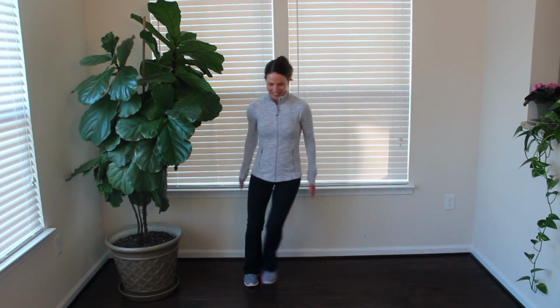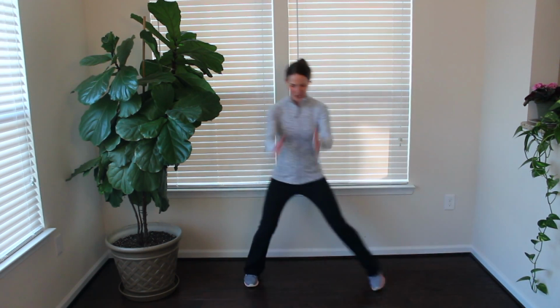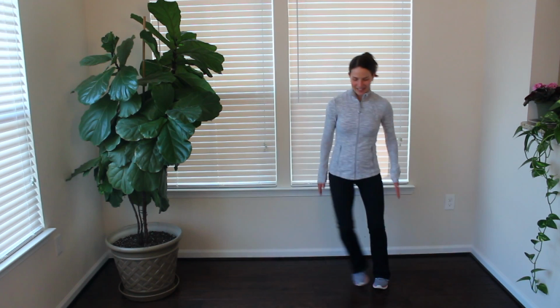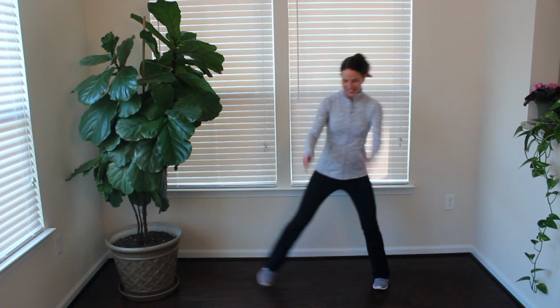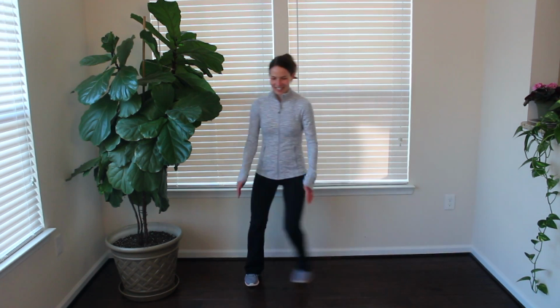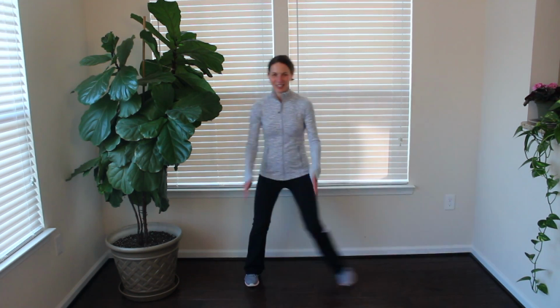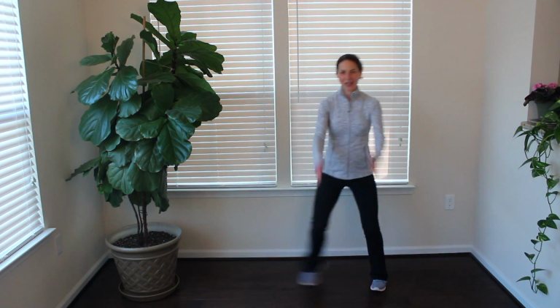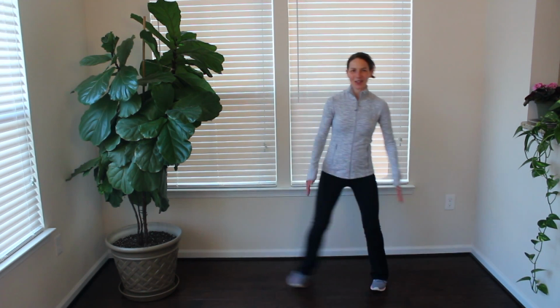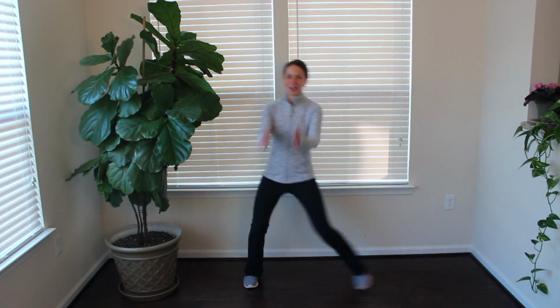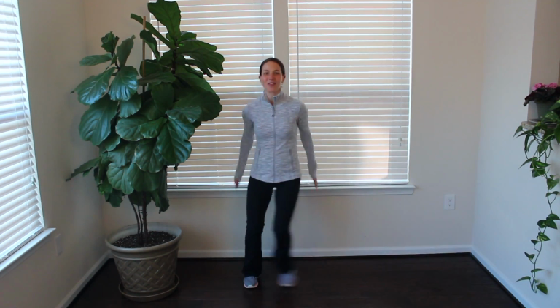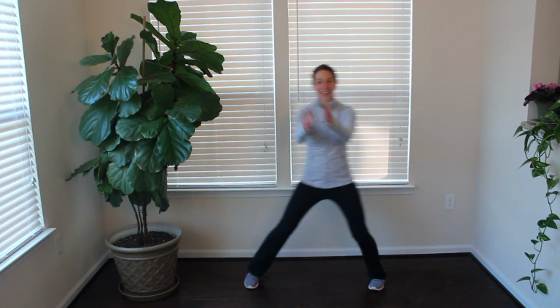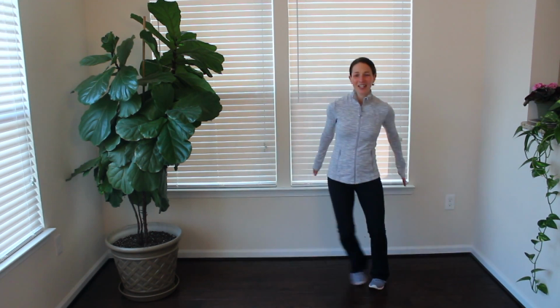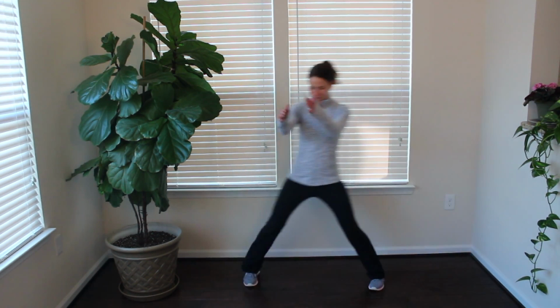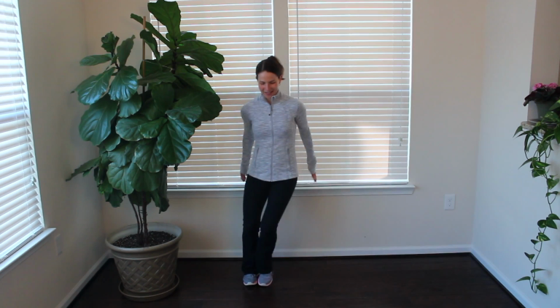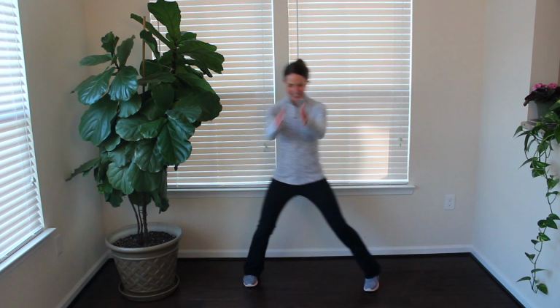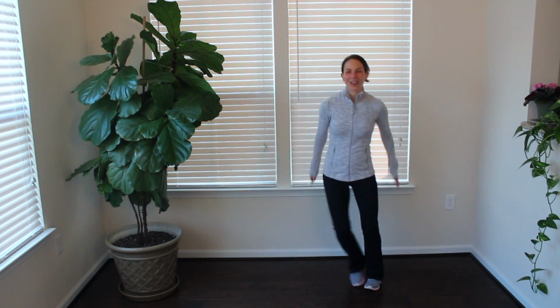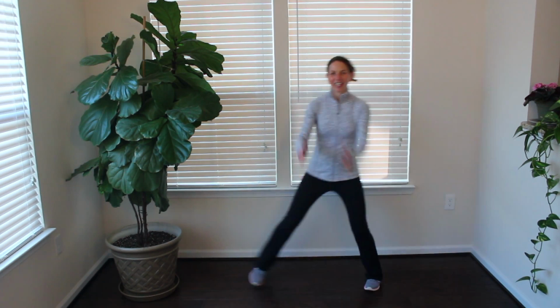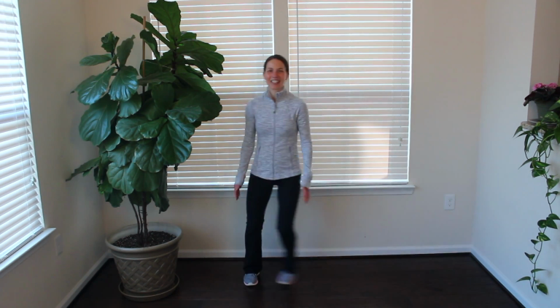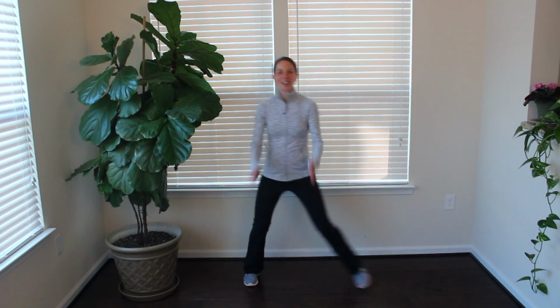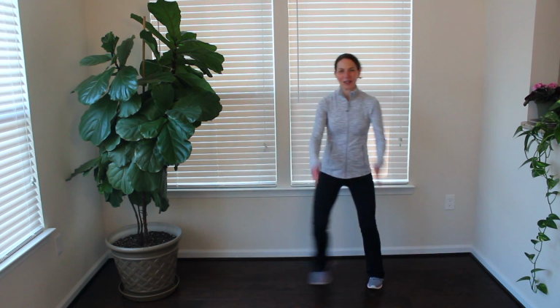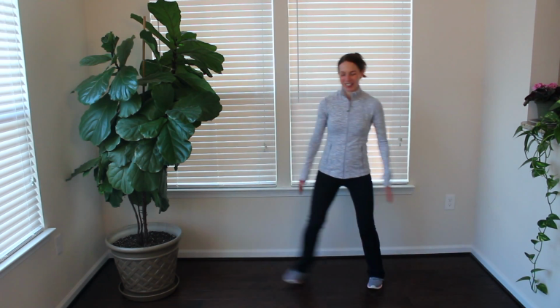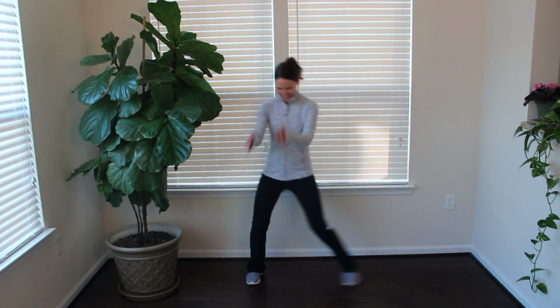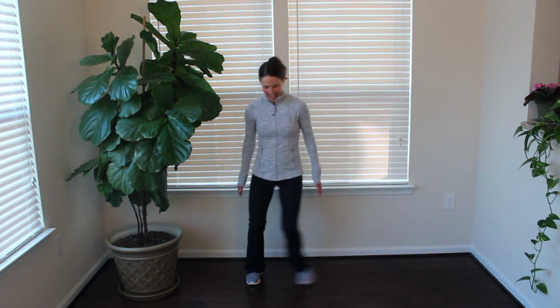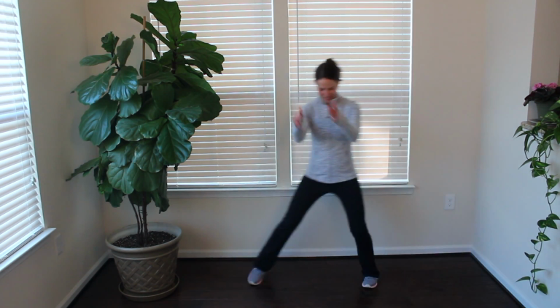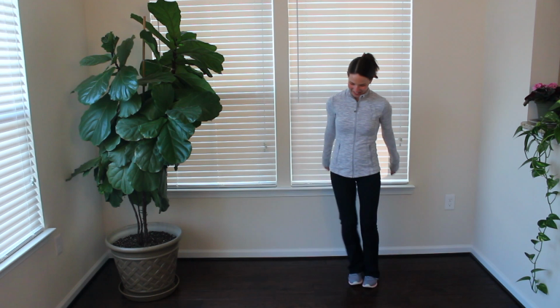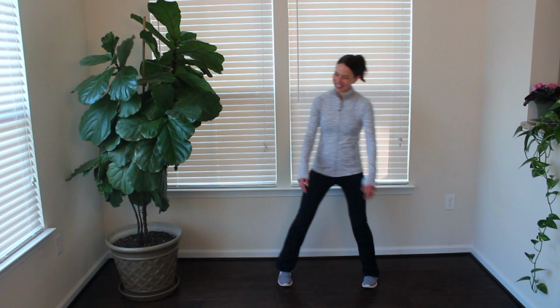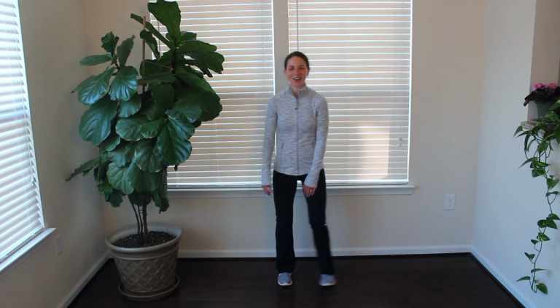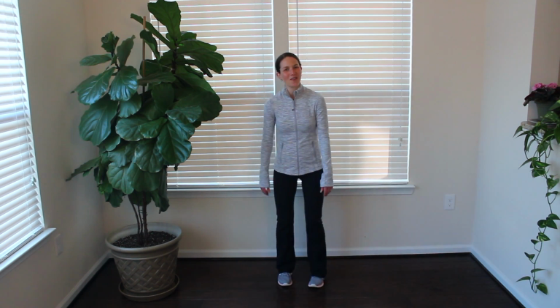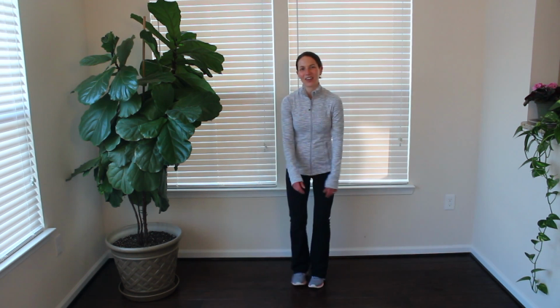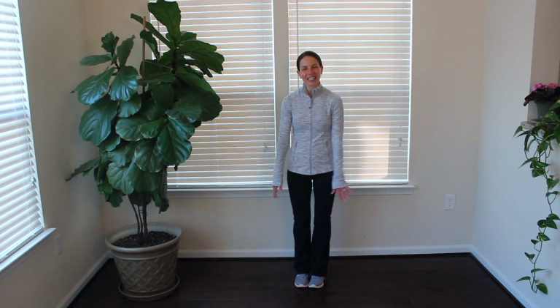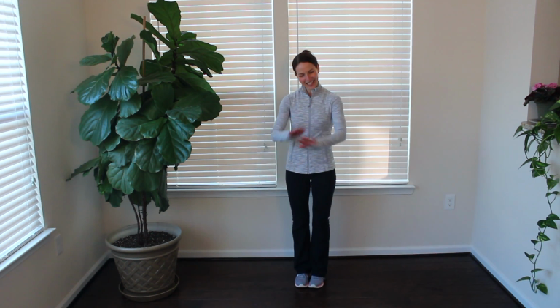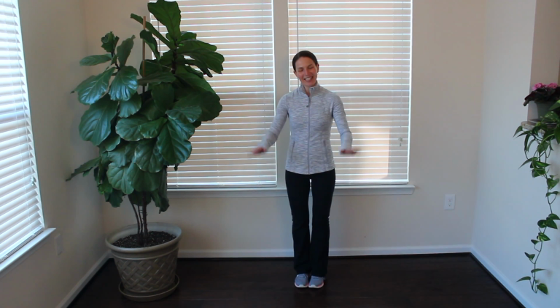Keep stepping side to side. Swing those arms for five, four, three, two, and one. And there you go — 45 seconds done.